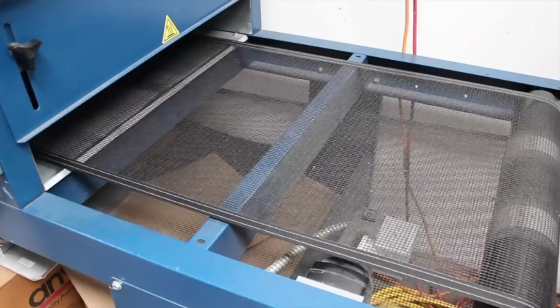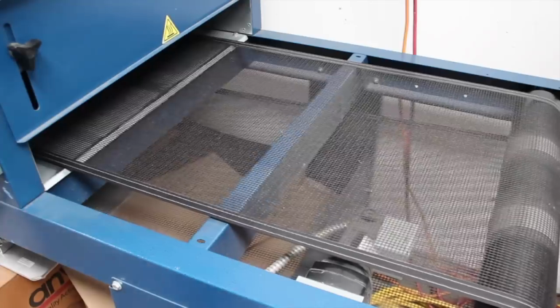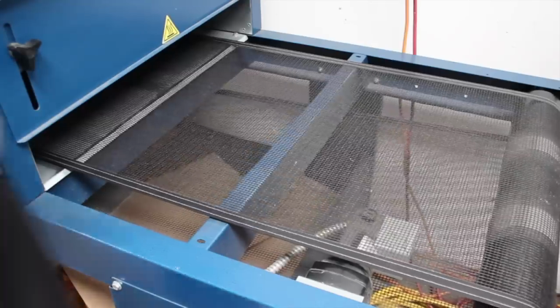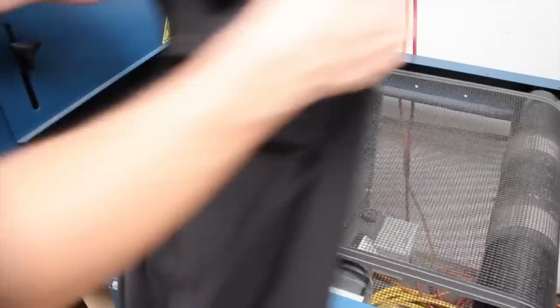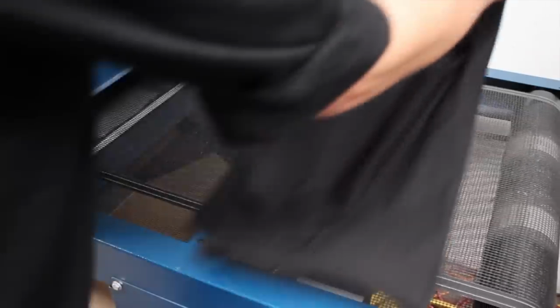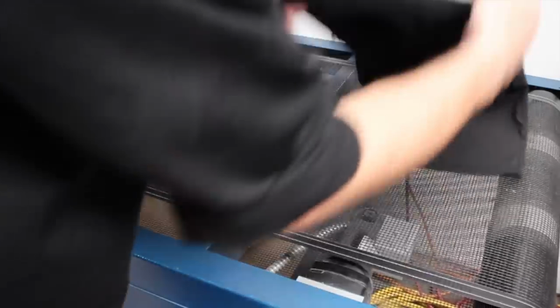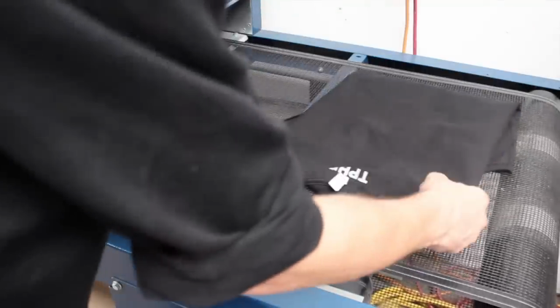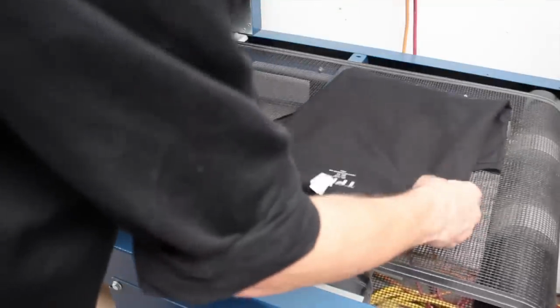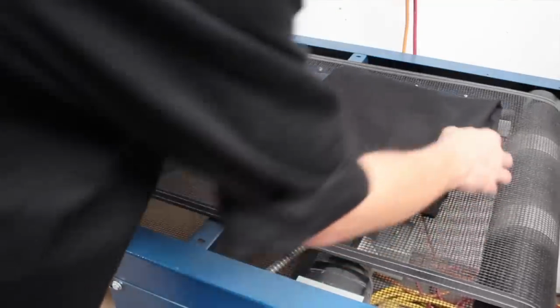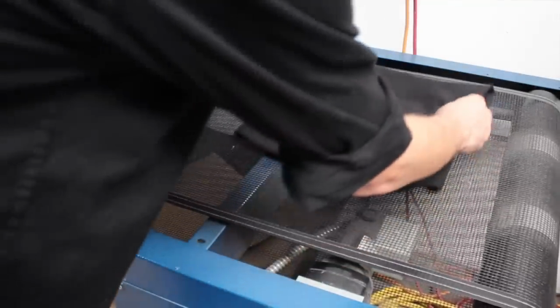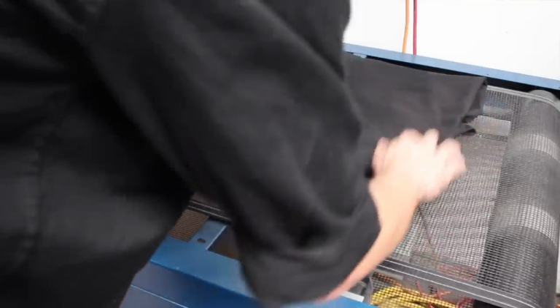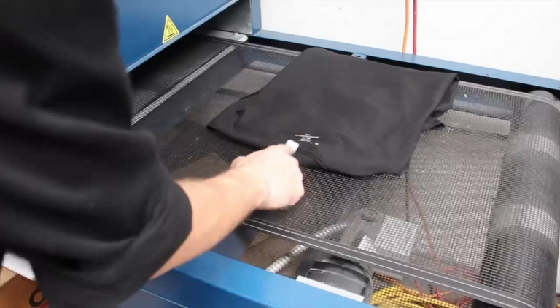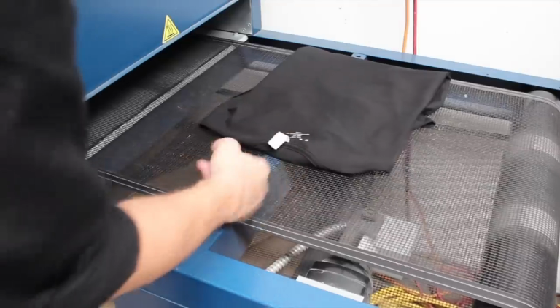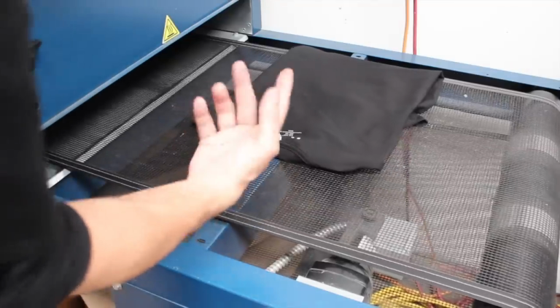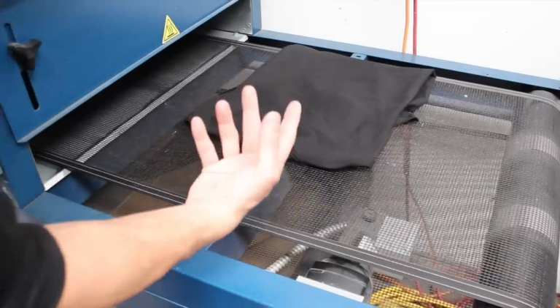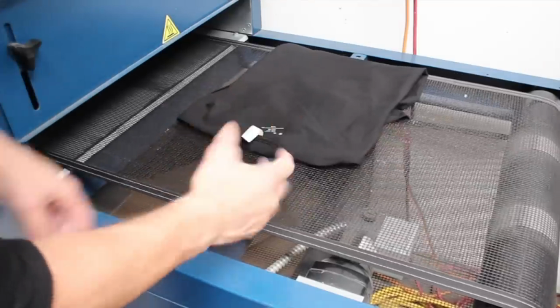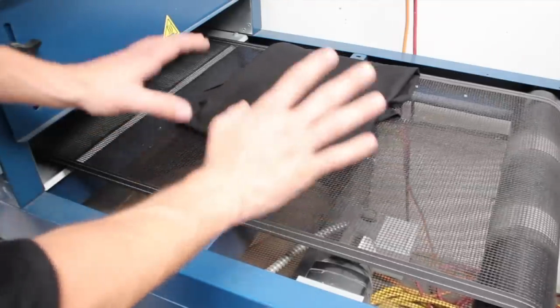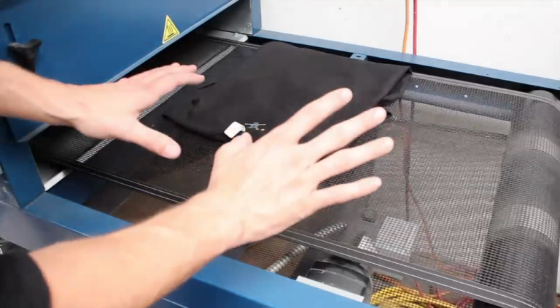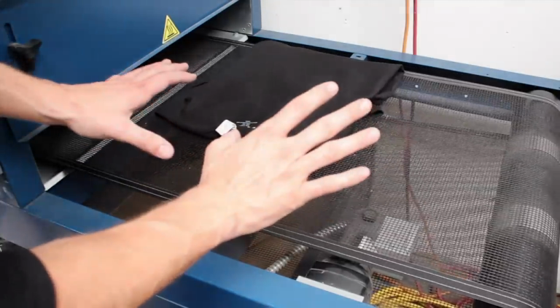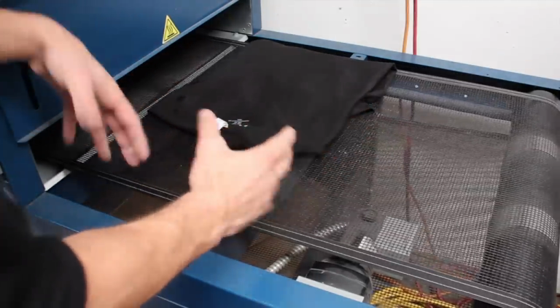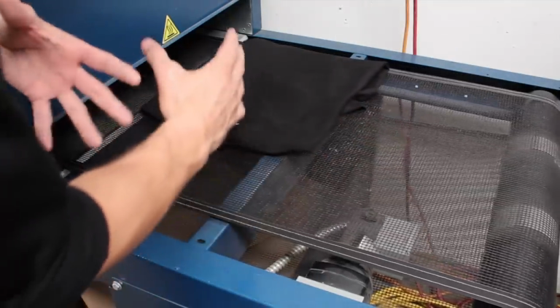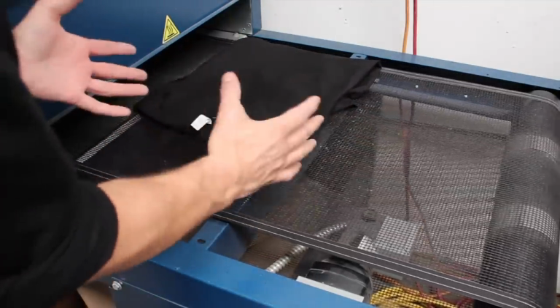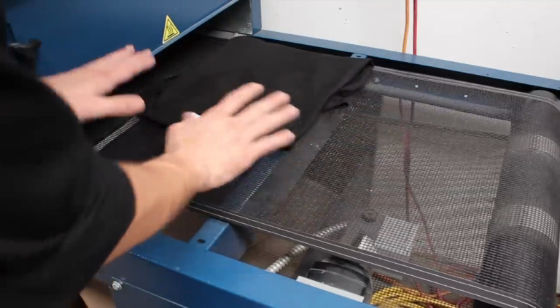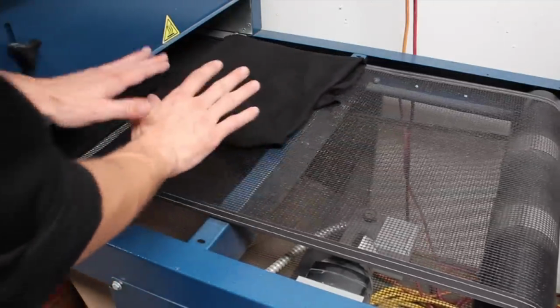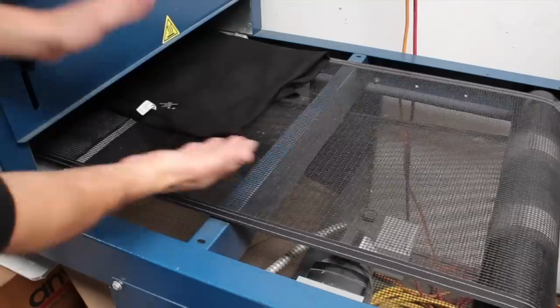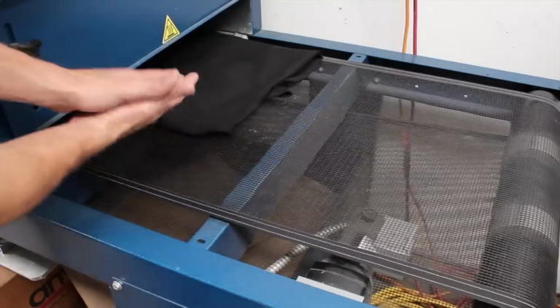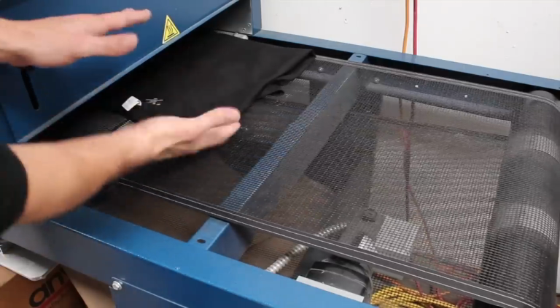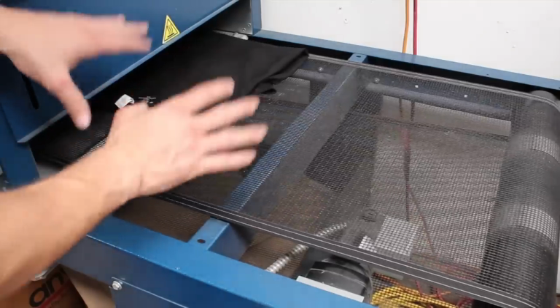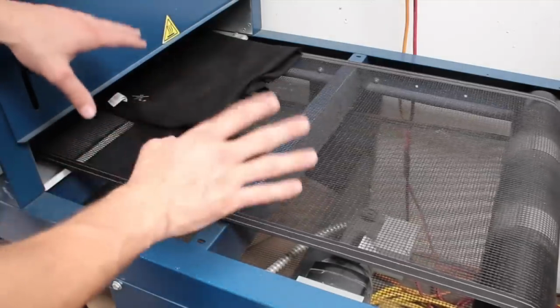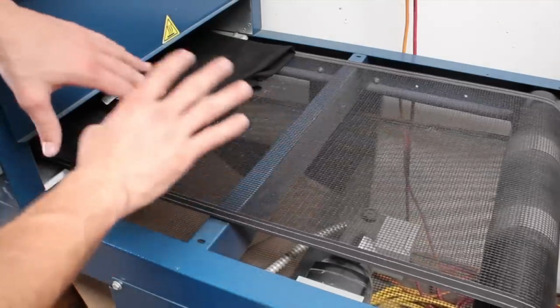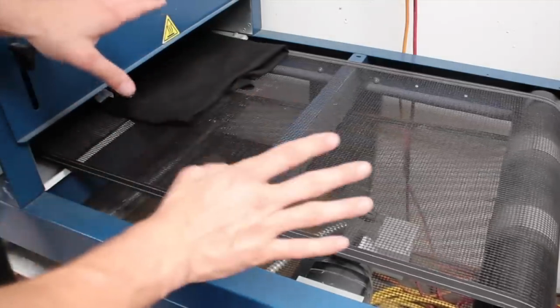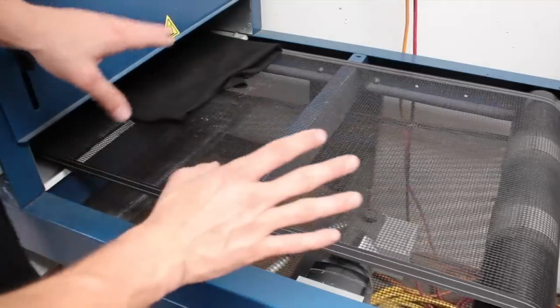I'm curing this just like I would any other shirt — print side facing up. Just make sure you have enough clearance from your heating element to the t-shirts so you don't burn anything.